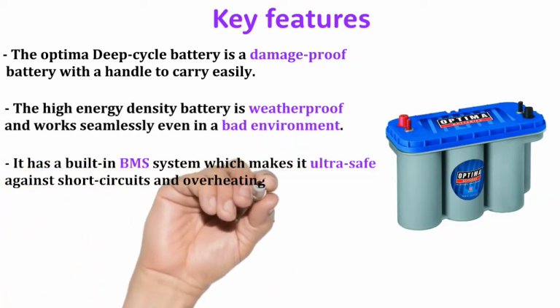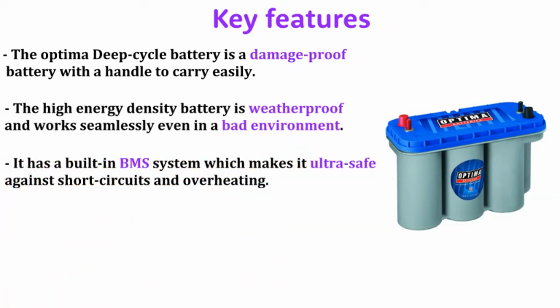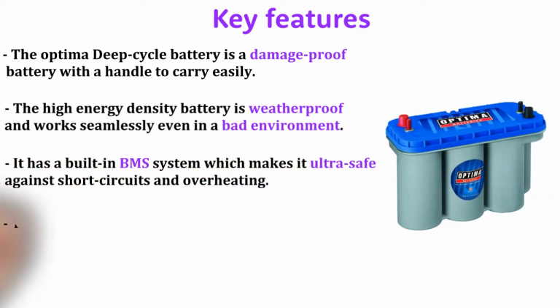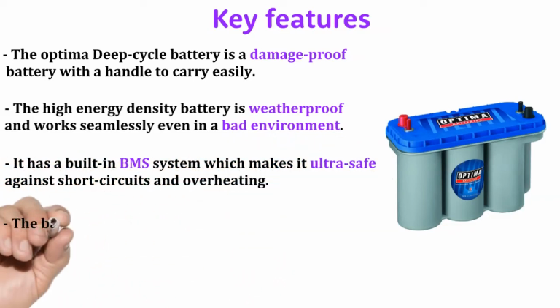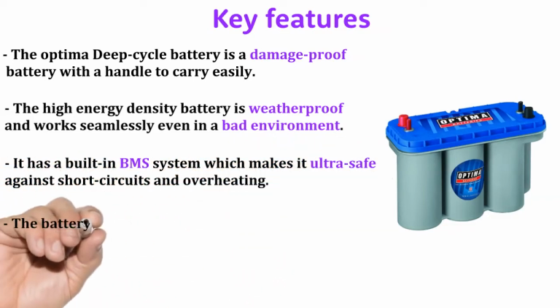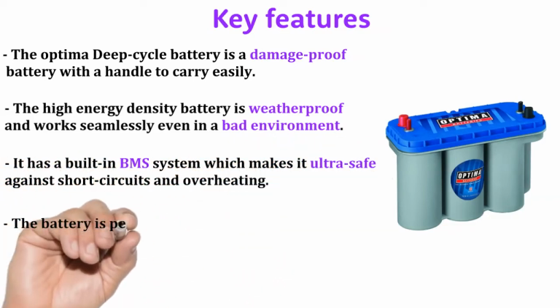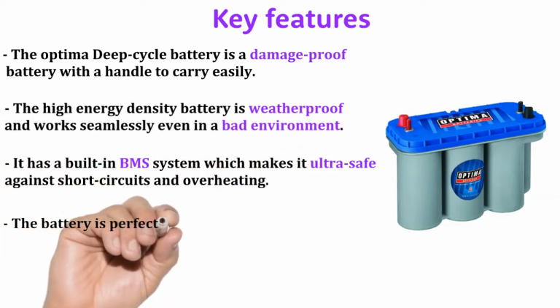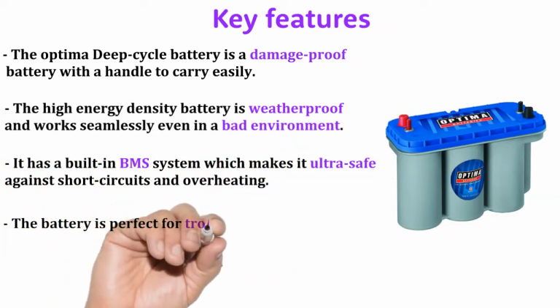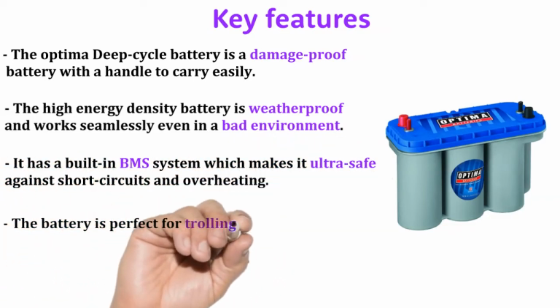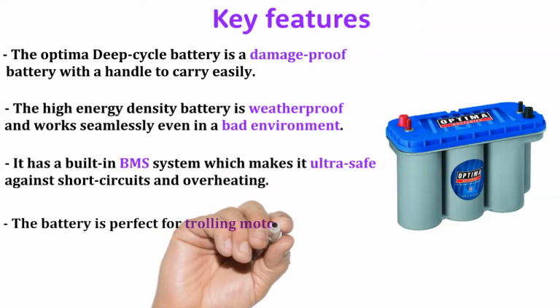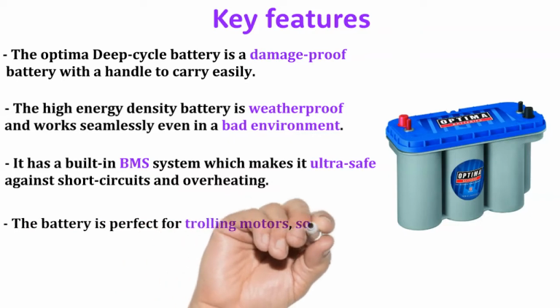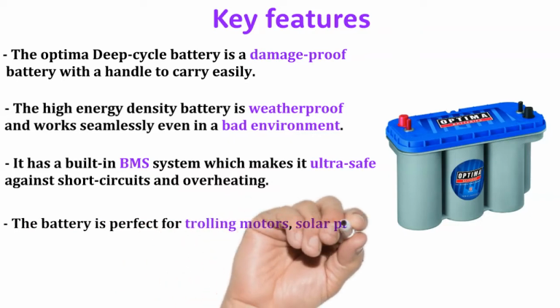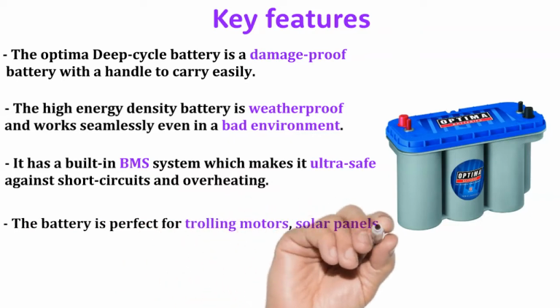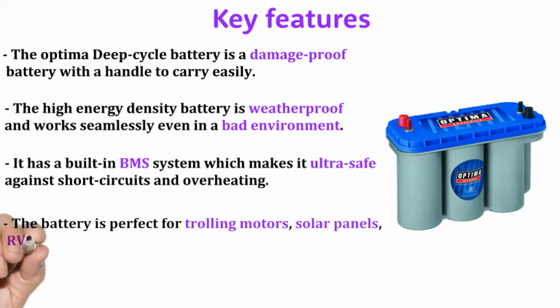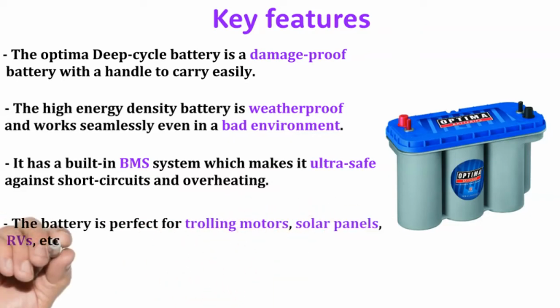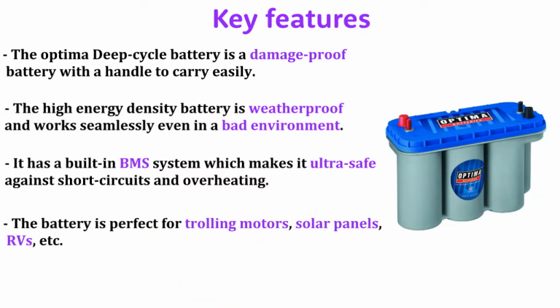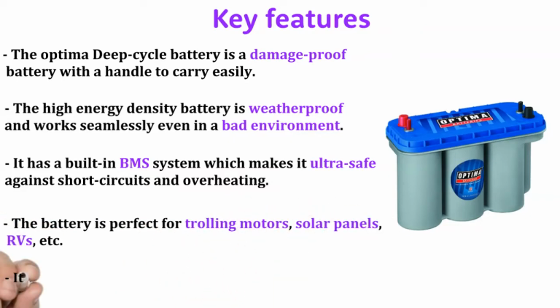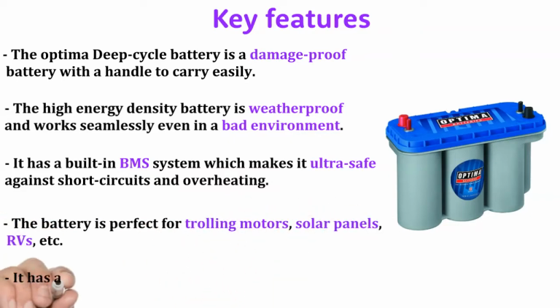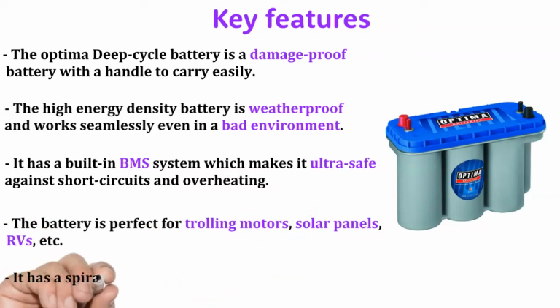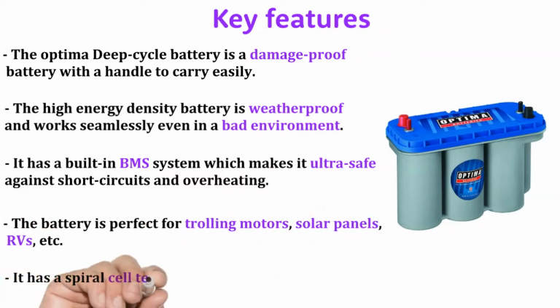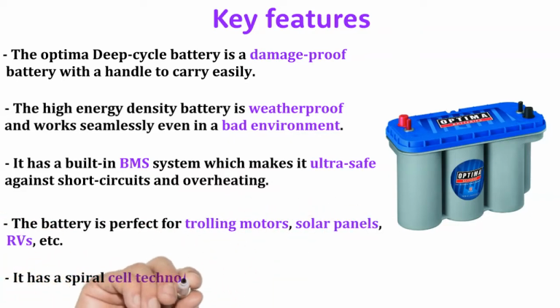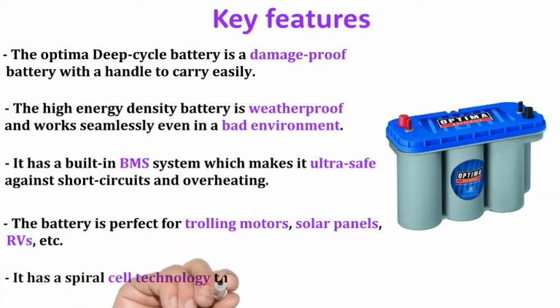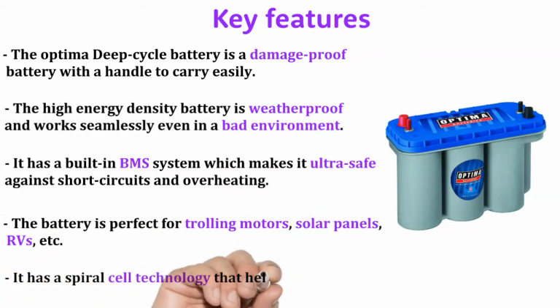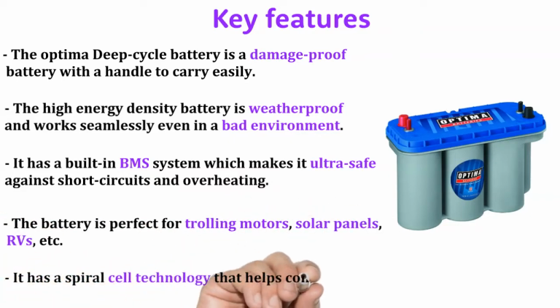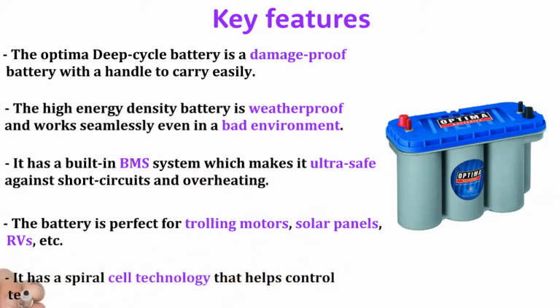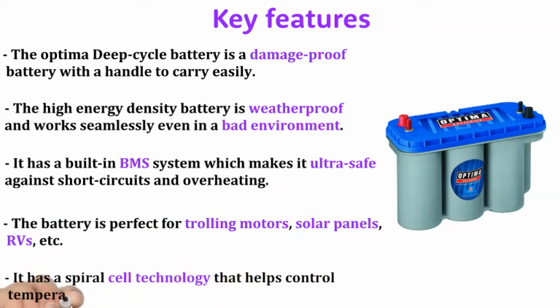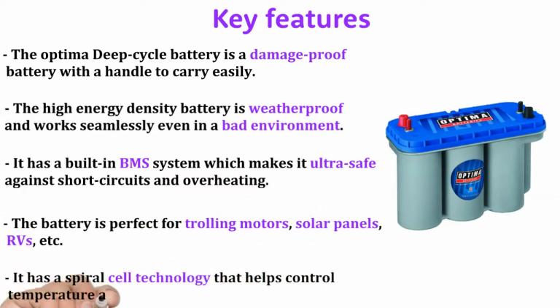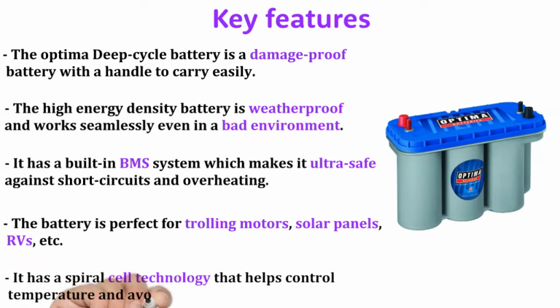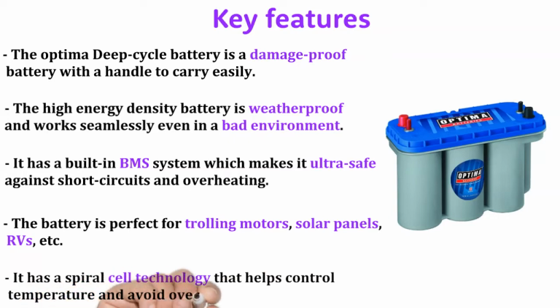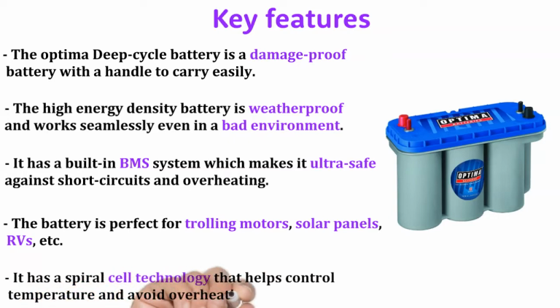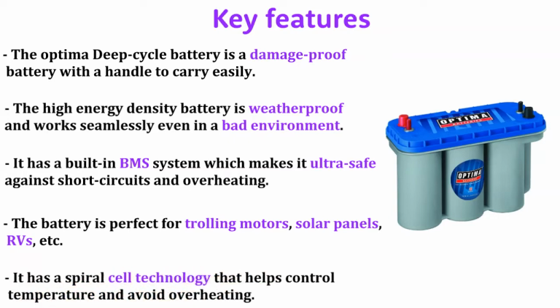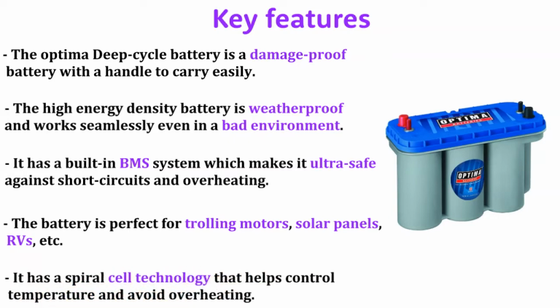The battery is perfect for trolling motors, solar panels, RVs, etc. It has spiral cell technology that helps control temperature and avoid overheating.